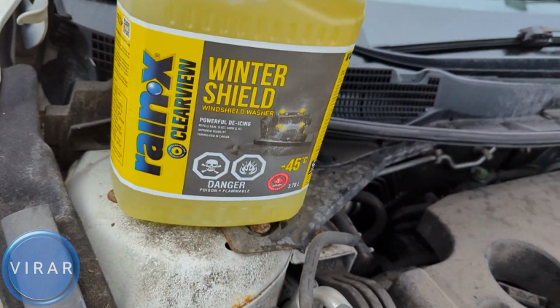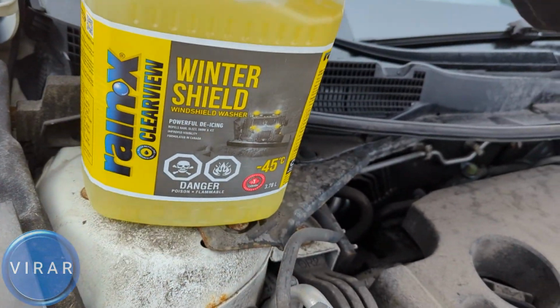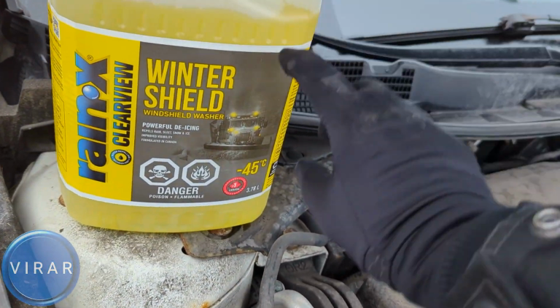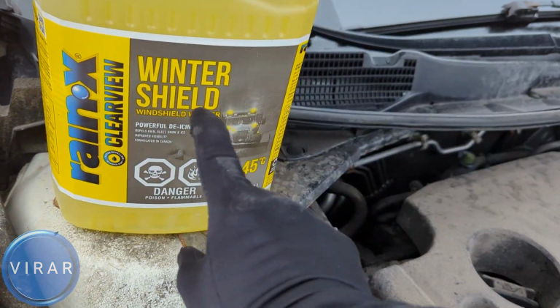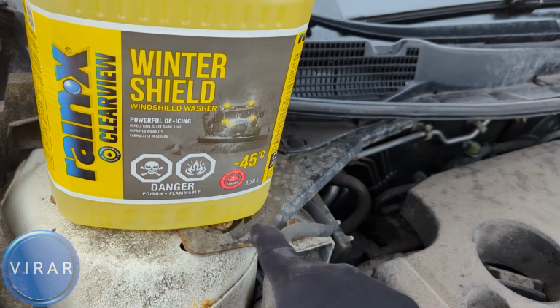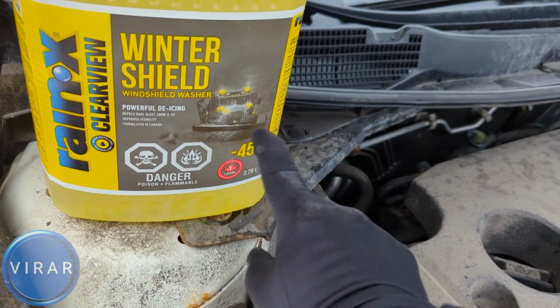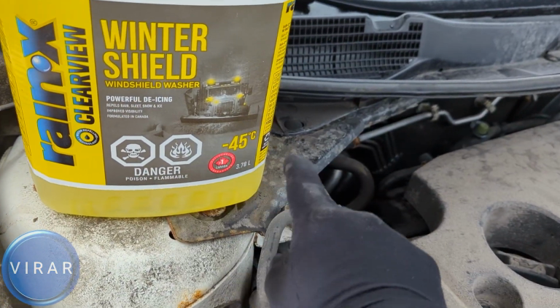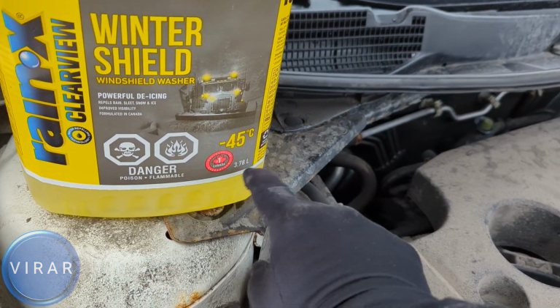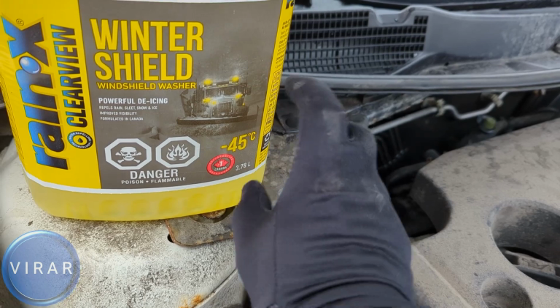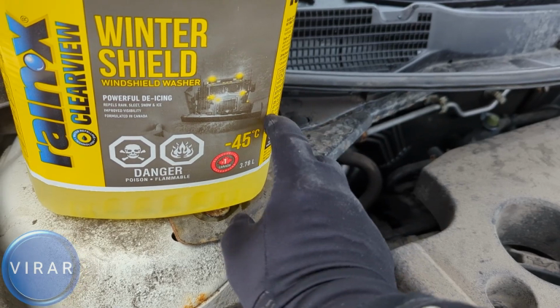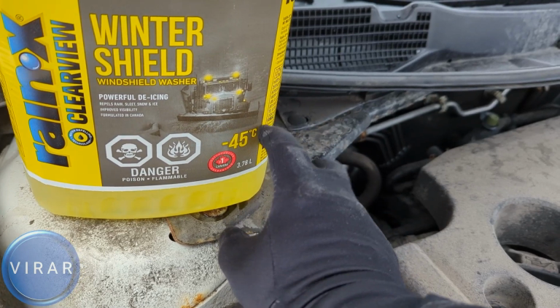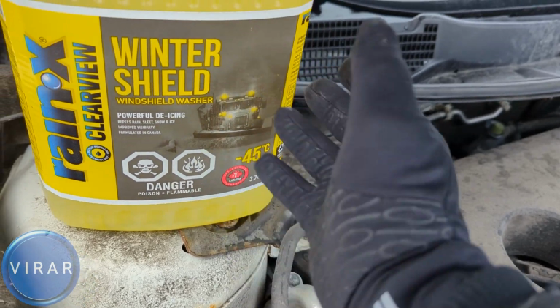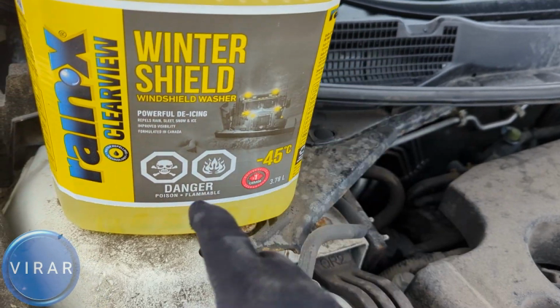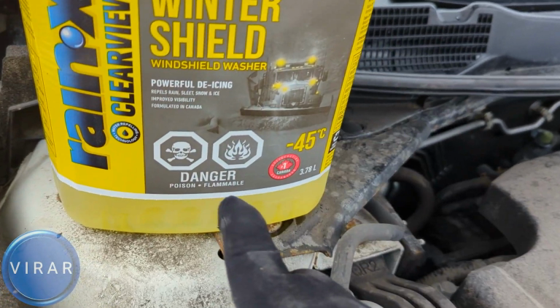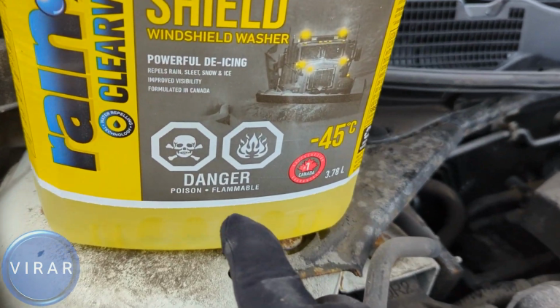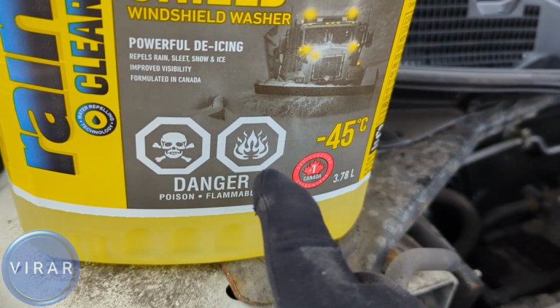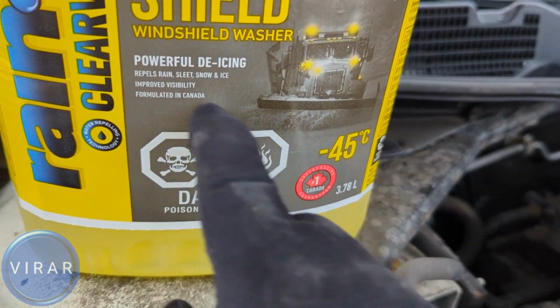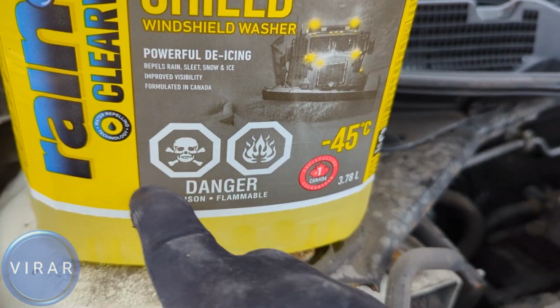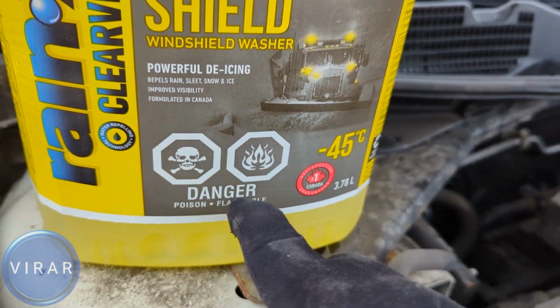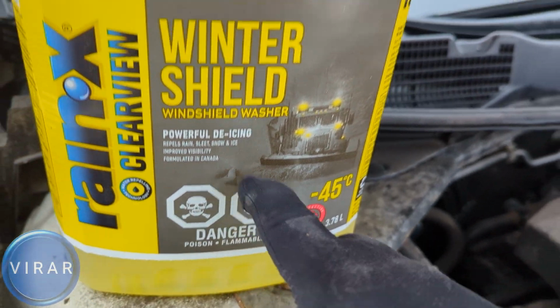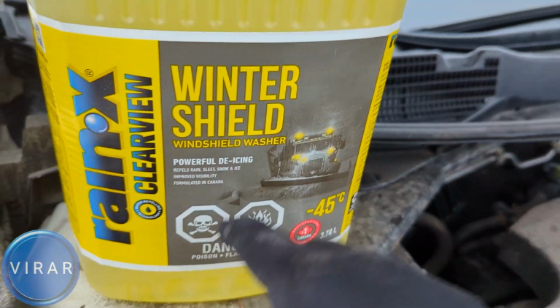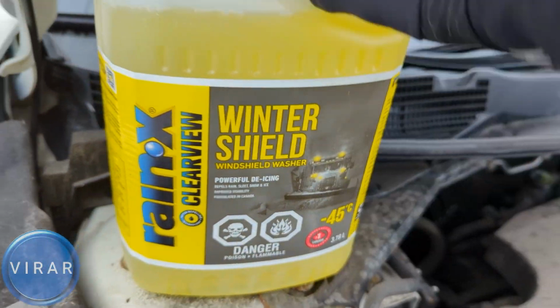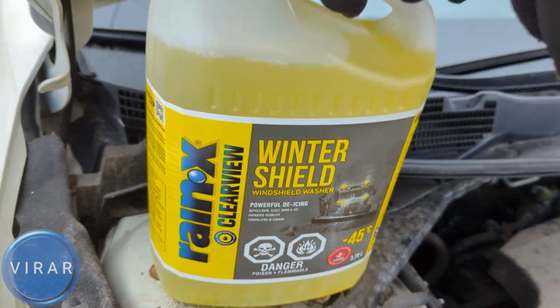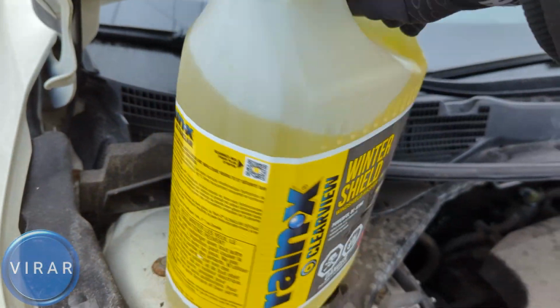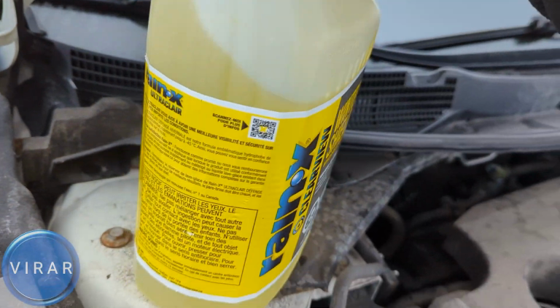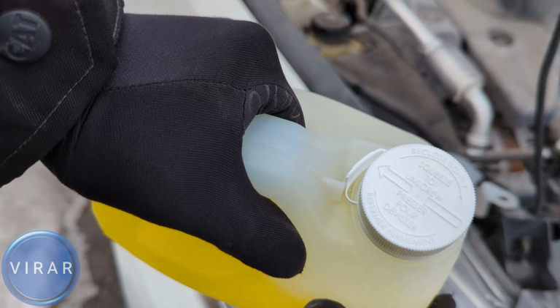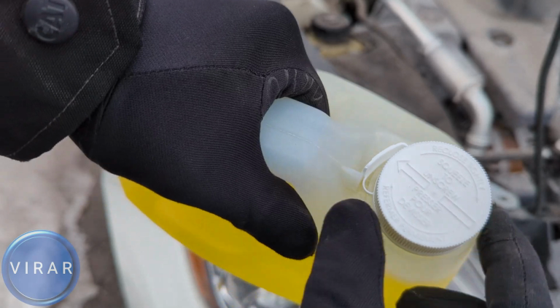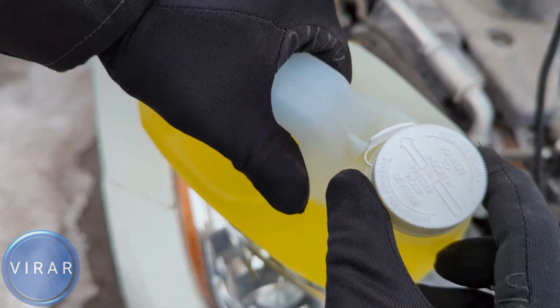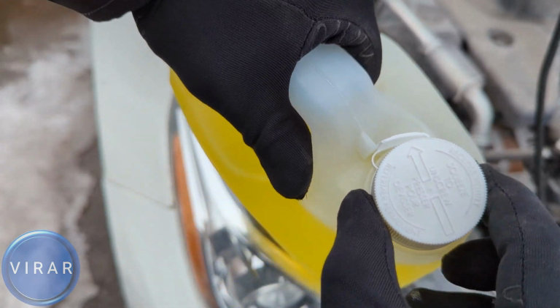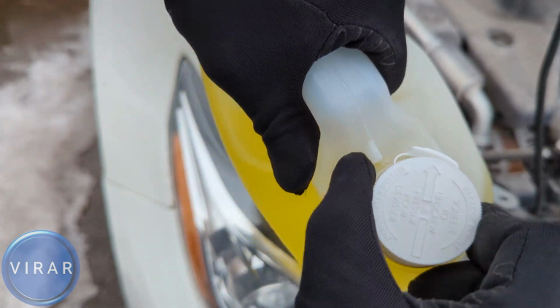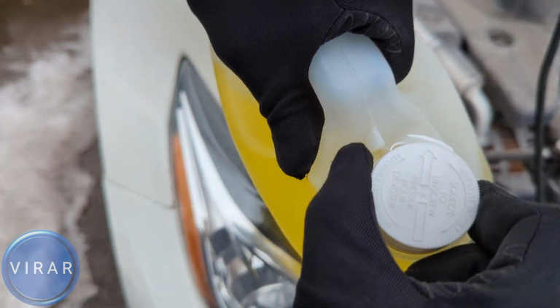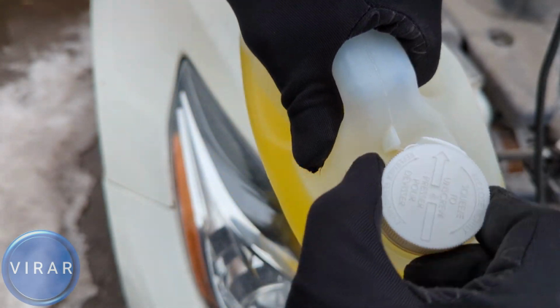This one goes all the way up to minus 45 degrees Celsius, so get the proper fluid for your conditions. And remember that this is chemicals, so read all the warning labels and do not let children near it.